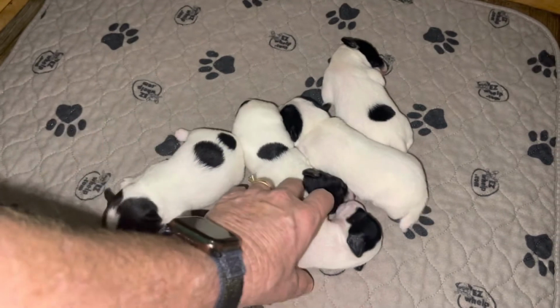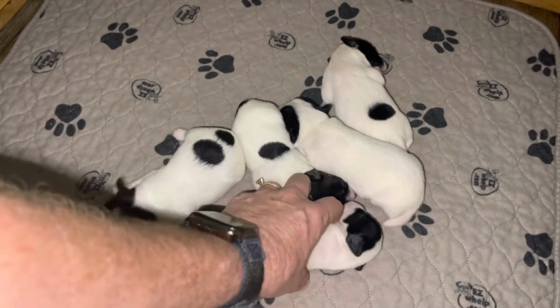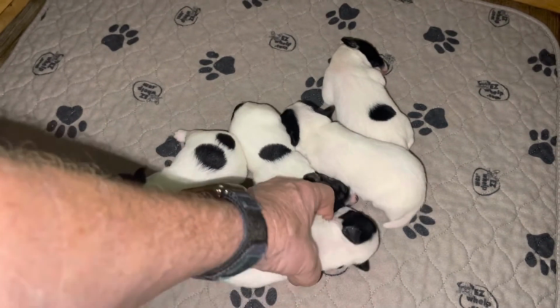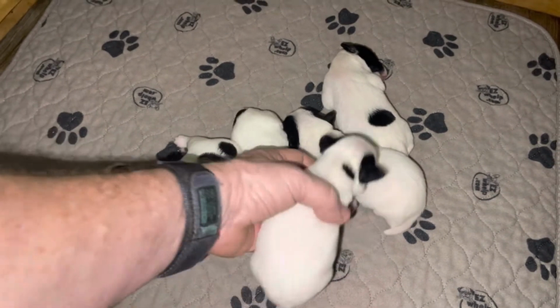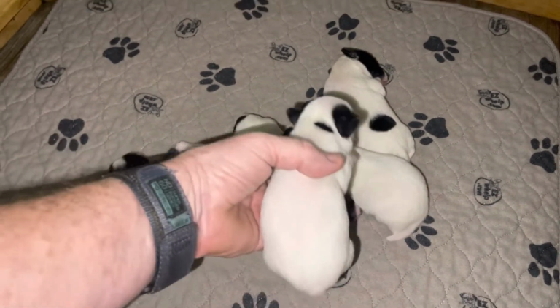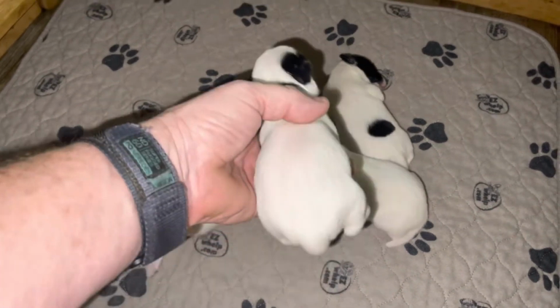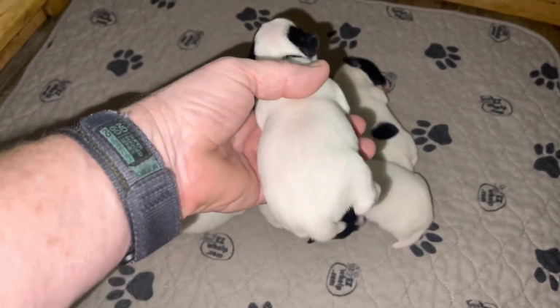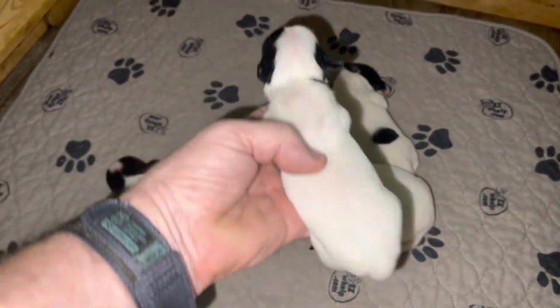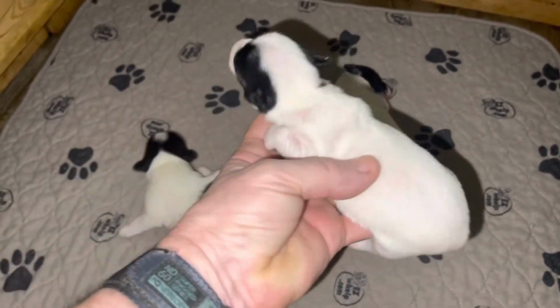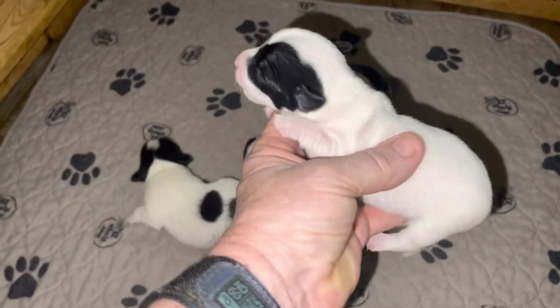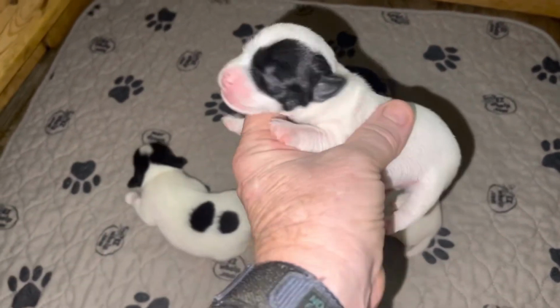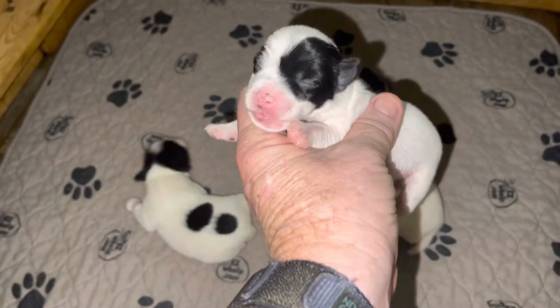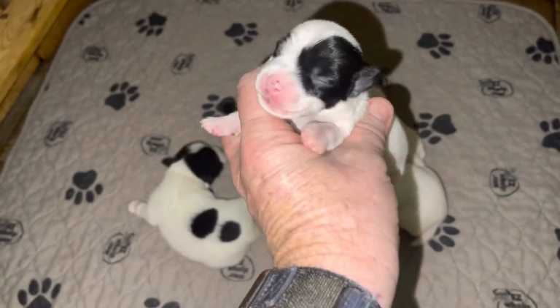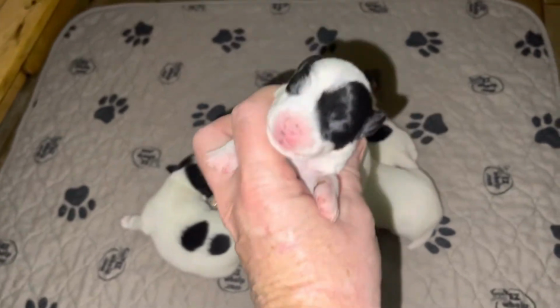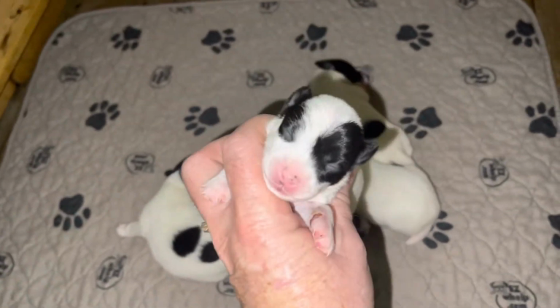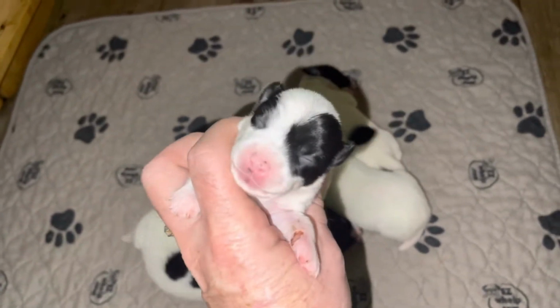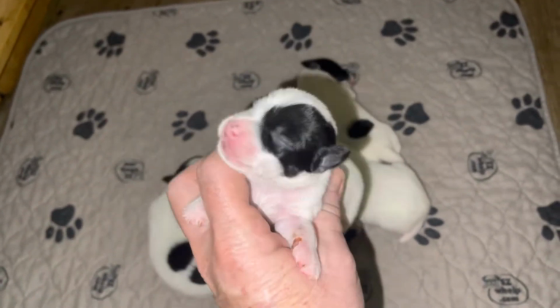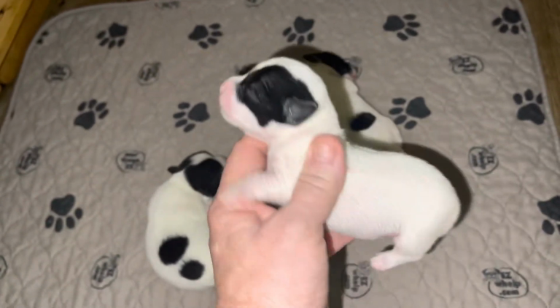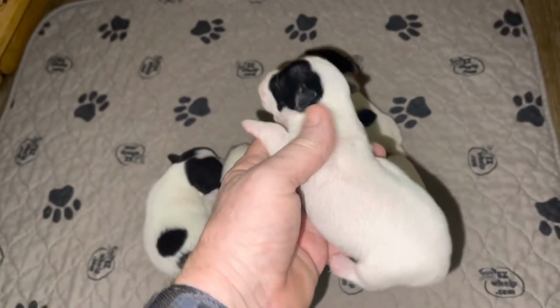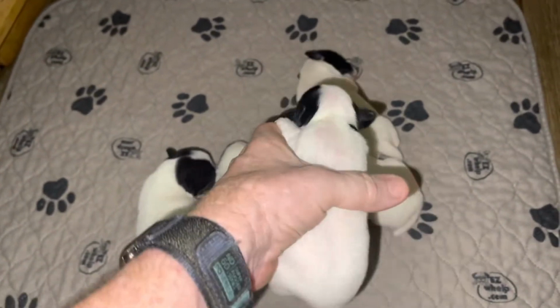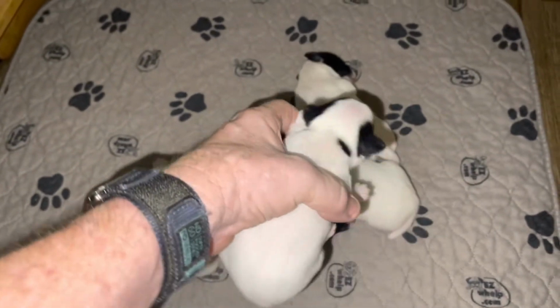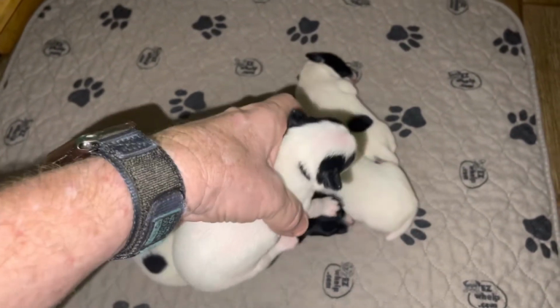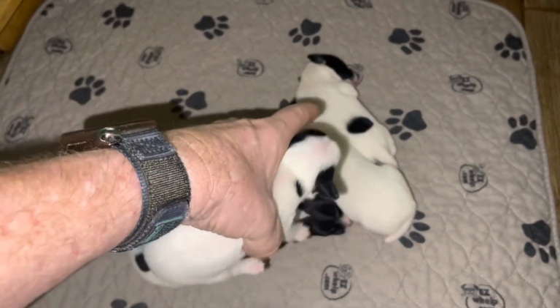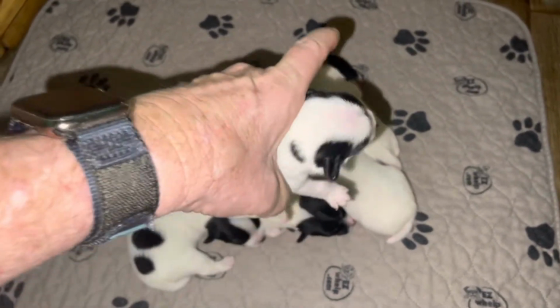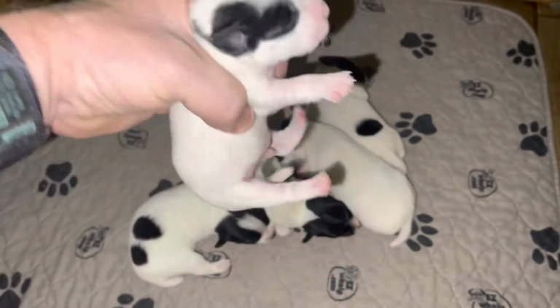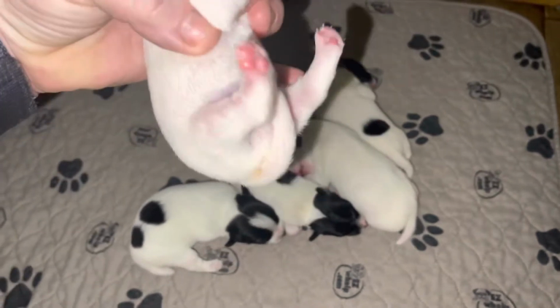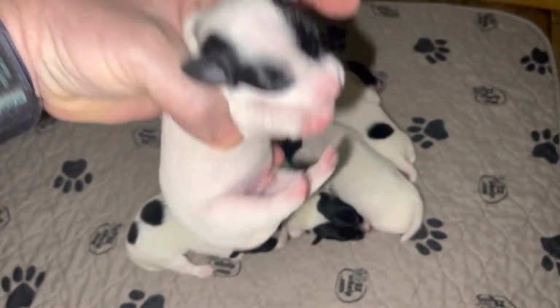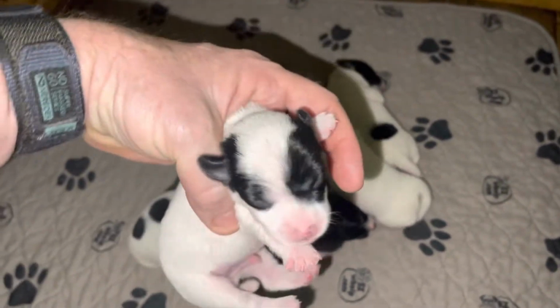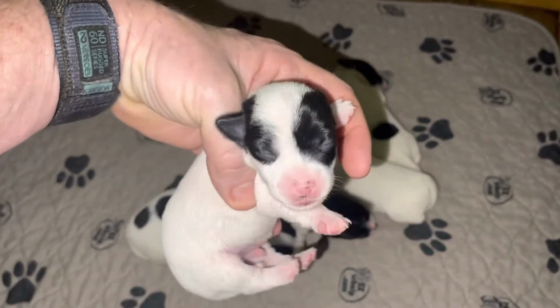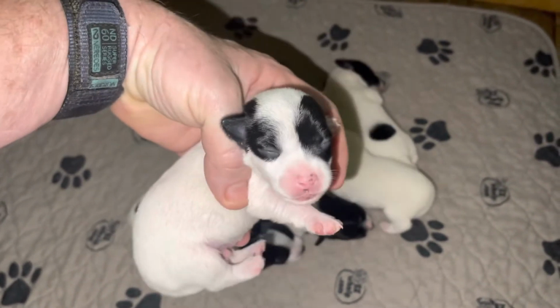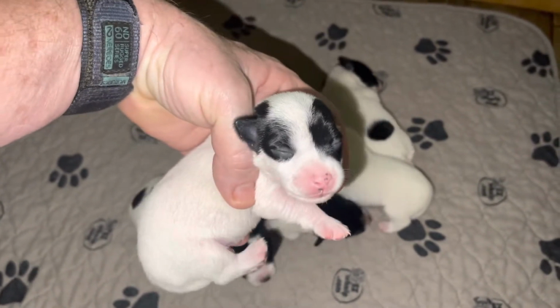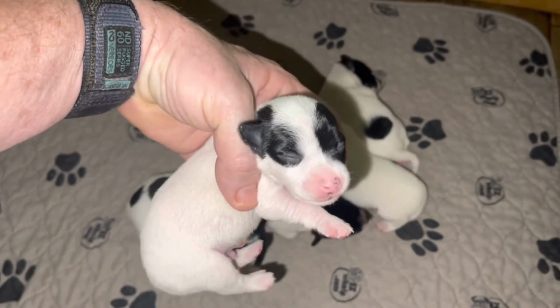I think I might have to keep one from this litter. Let's see — looks like another male. Let me make sure, let's look under there. Yep. Another pretty male.